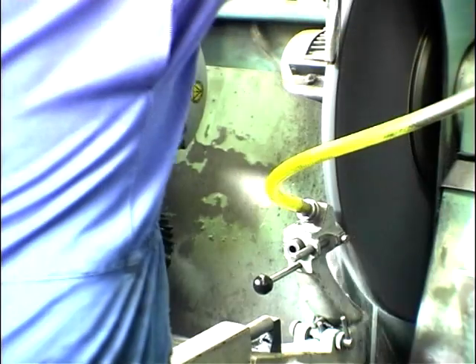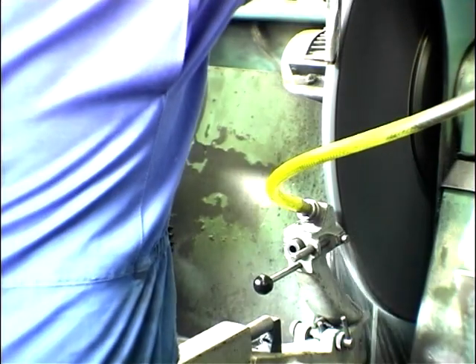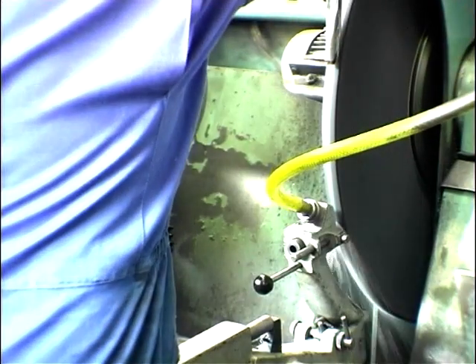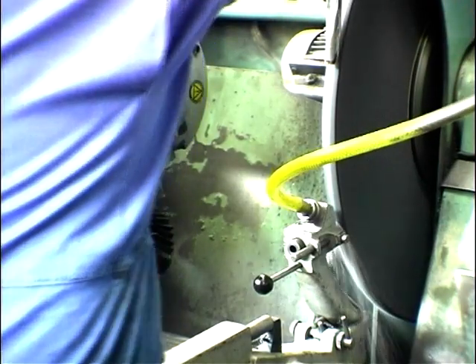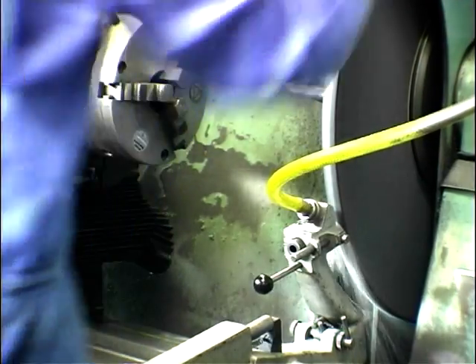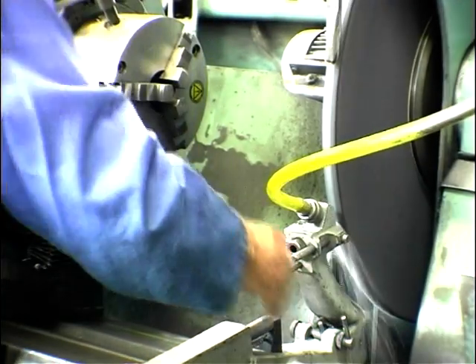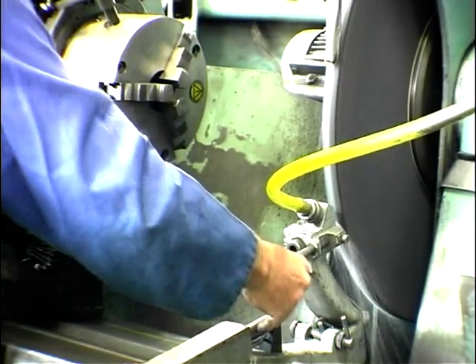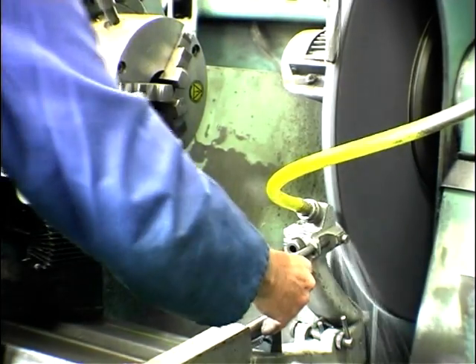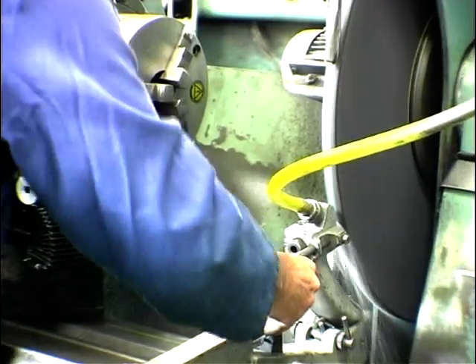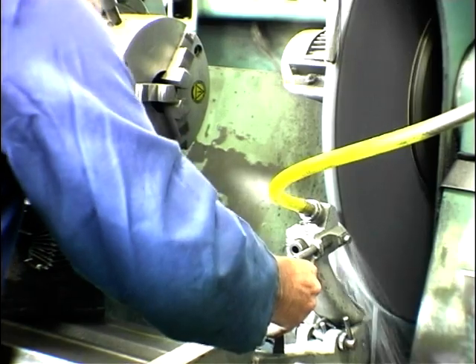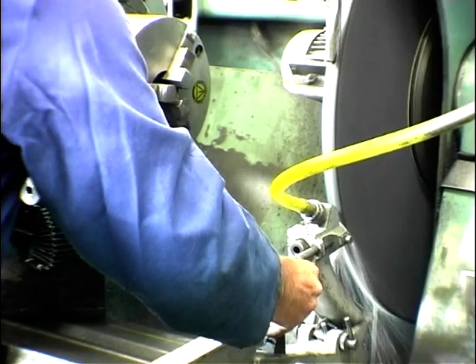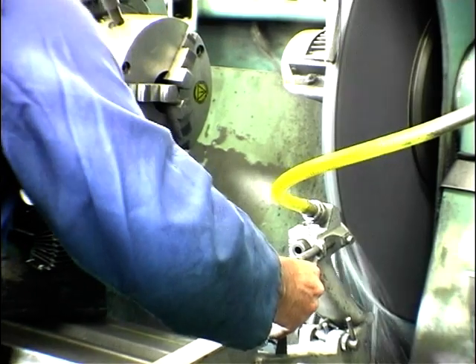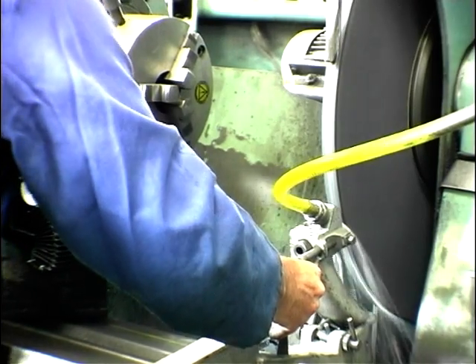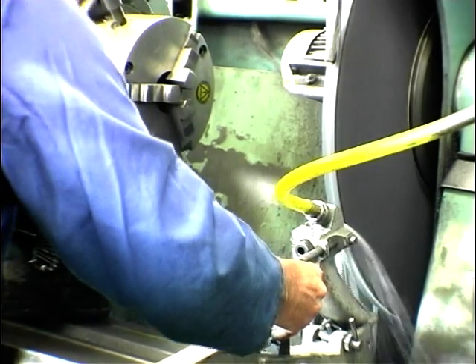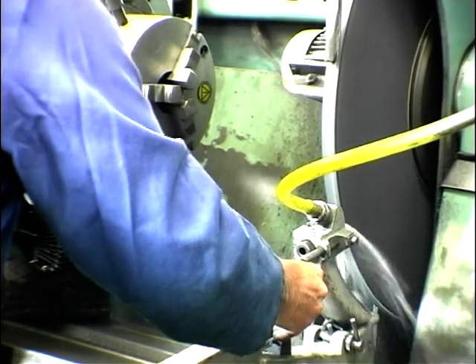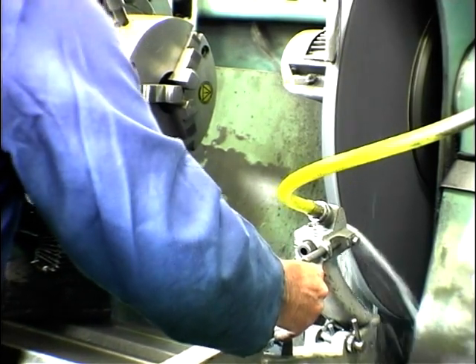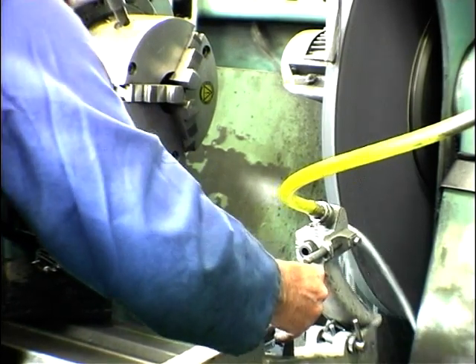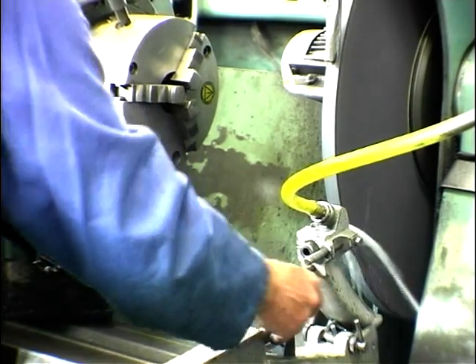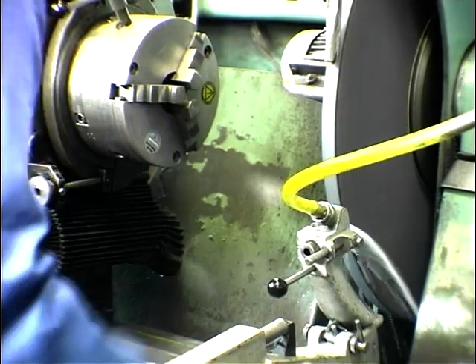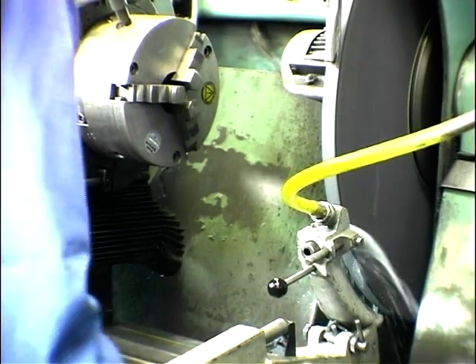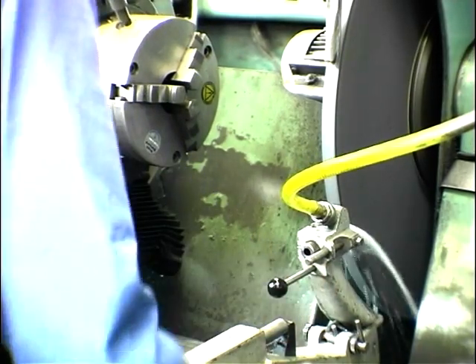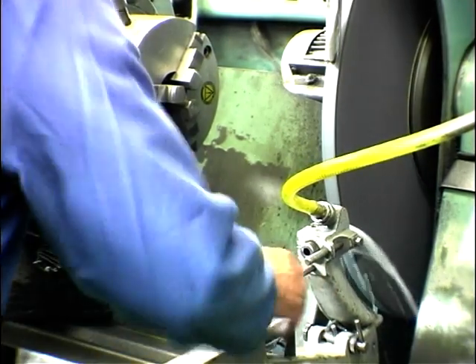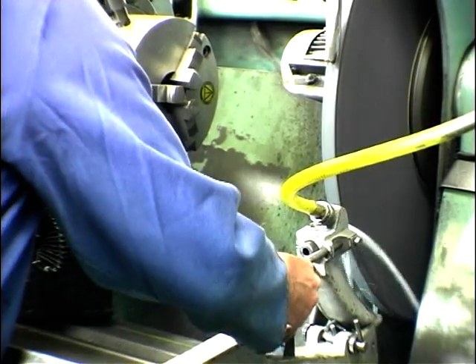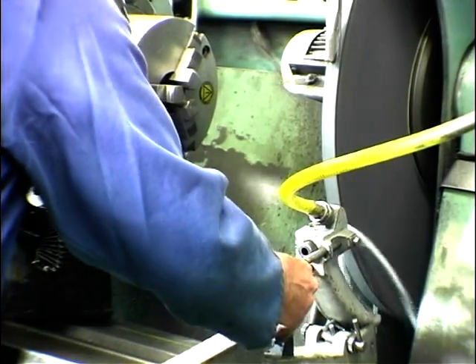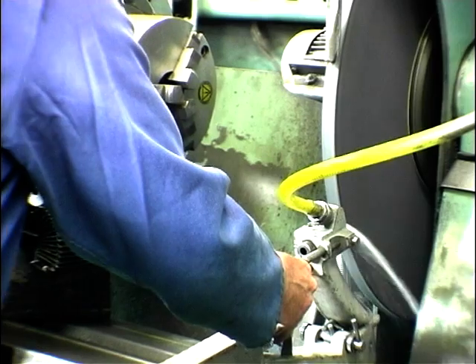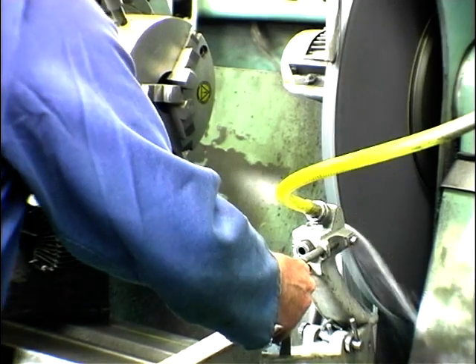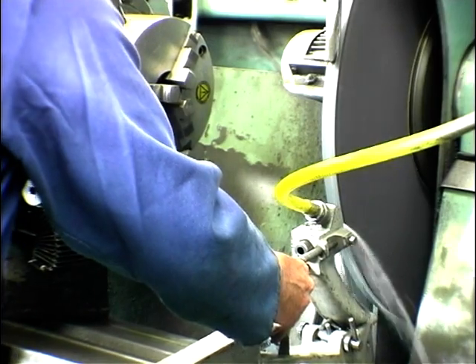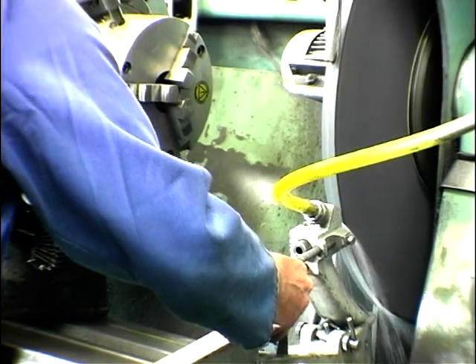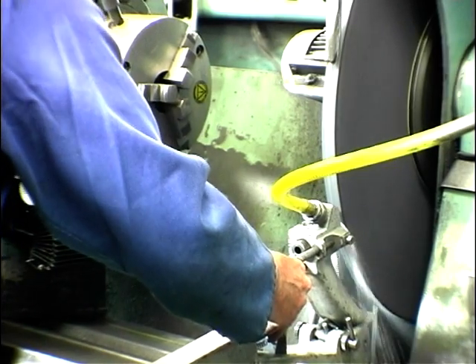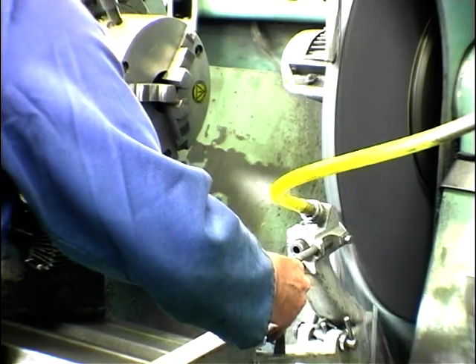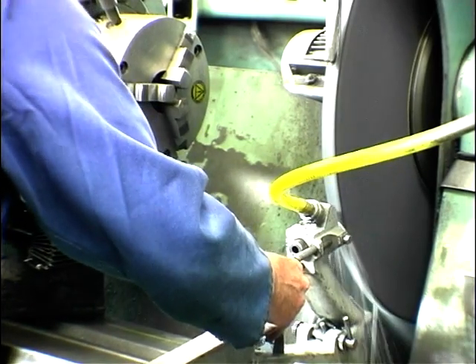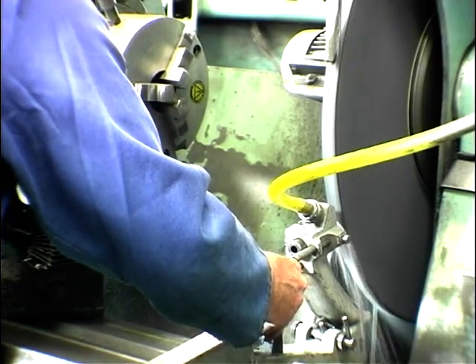All he's doing is preparing the wheel ready for us — just dressing the surface of the wheel so it's really flat. There's nothing like being able to do a good job.